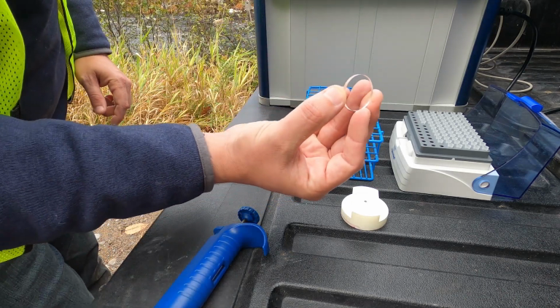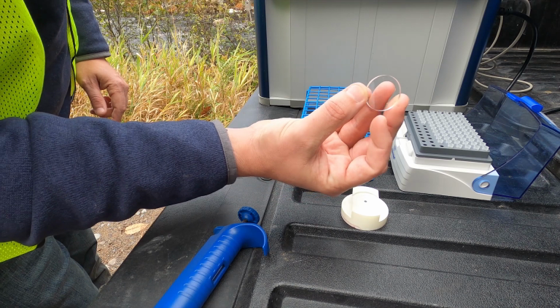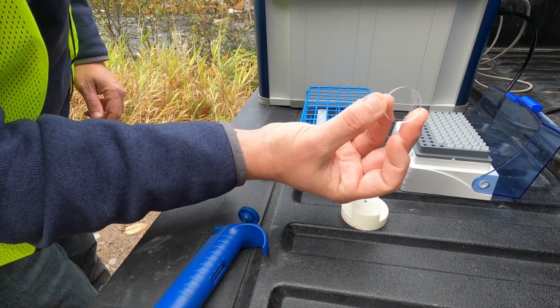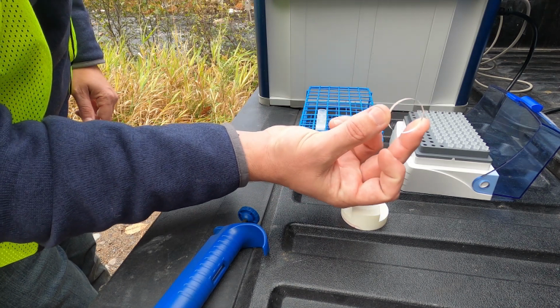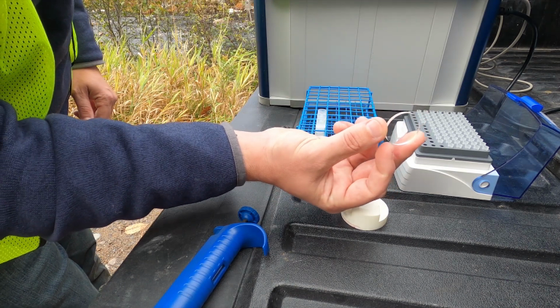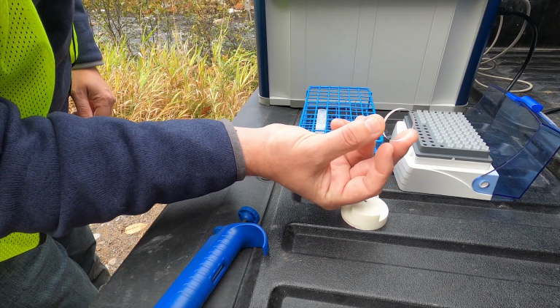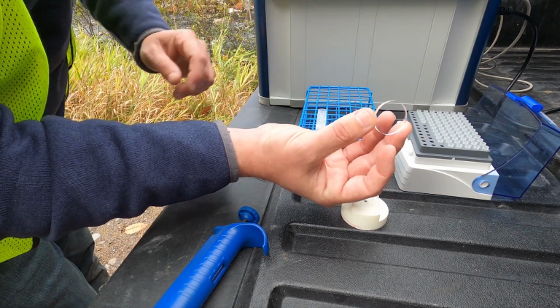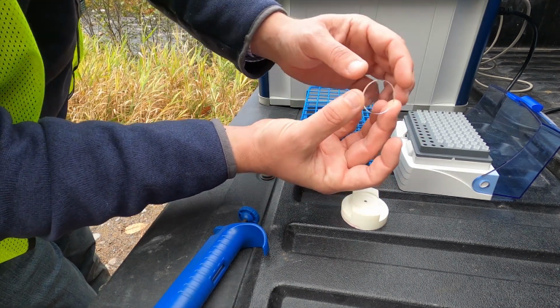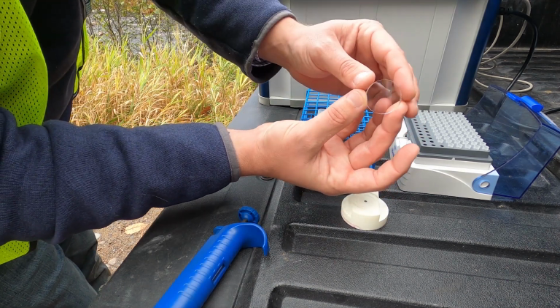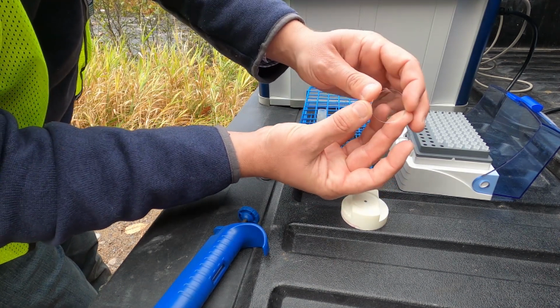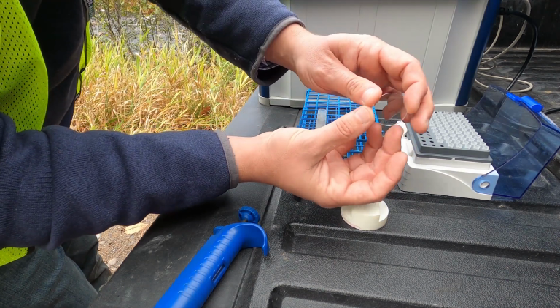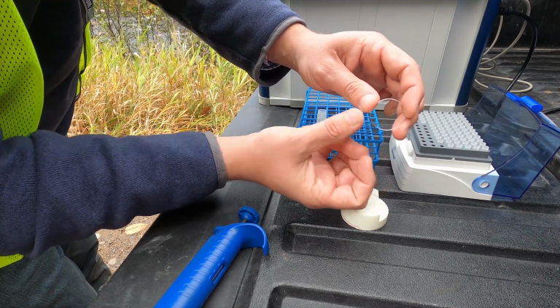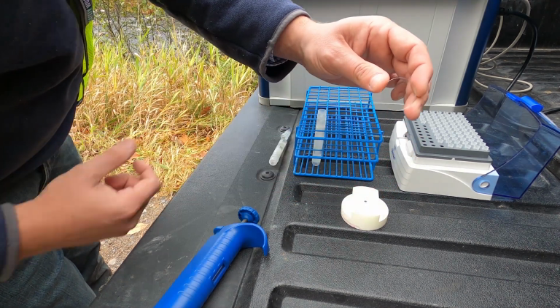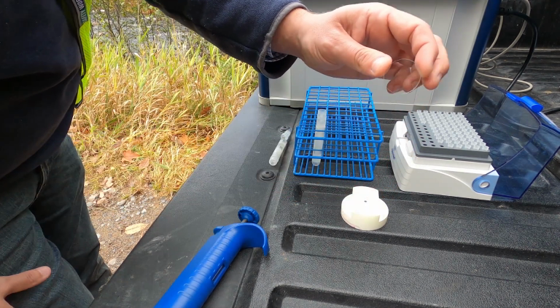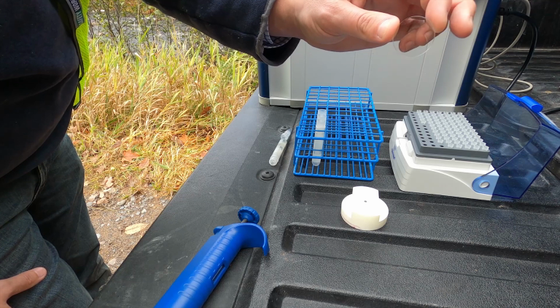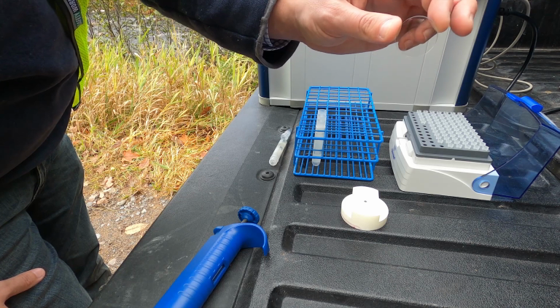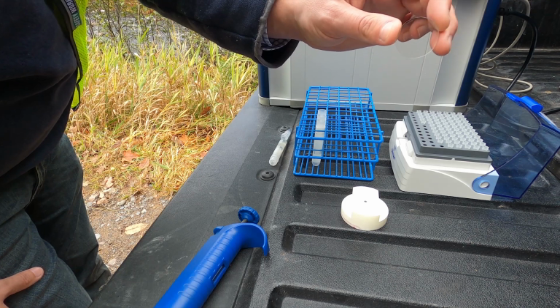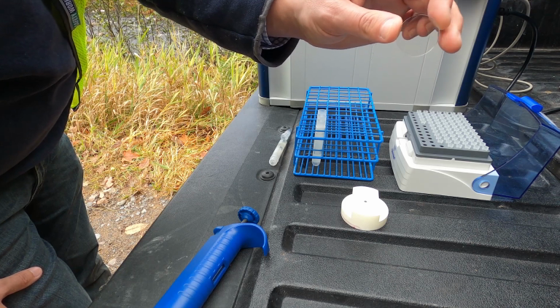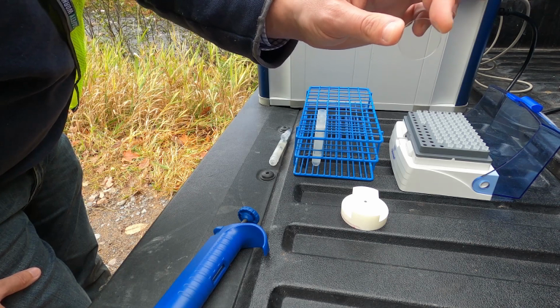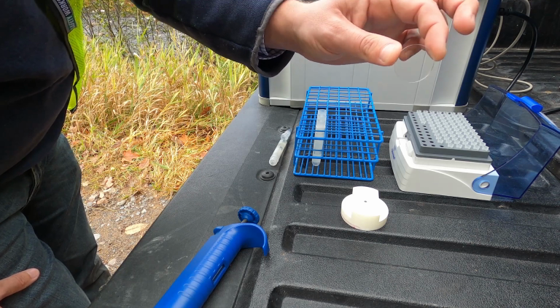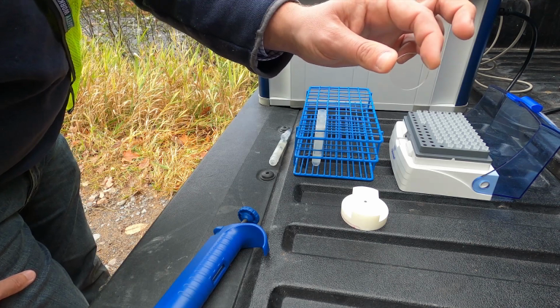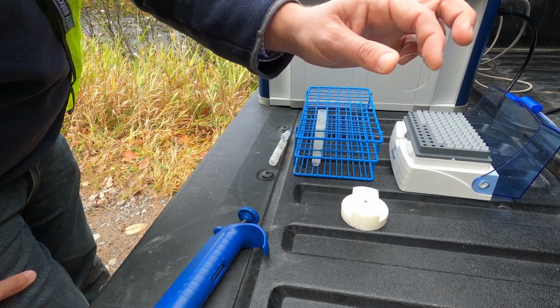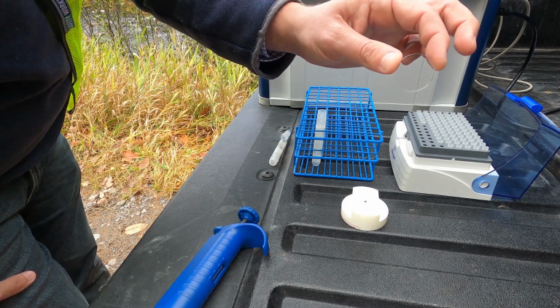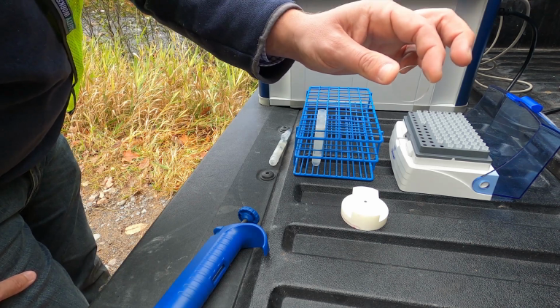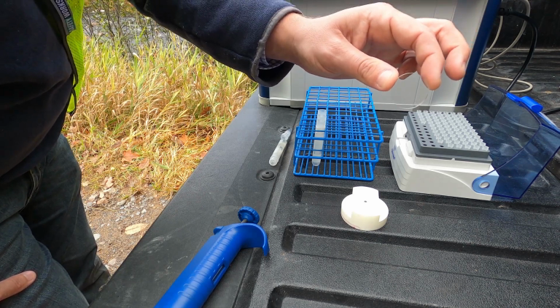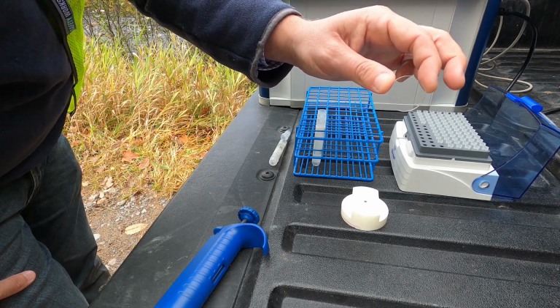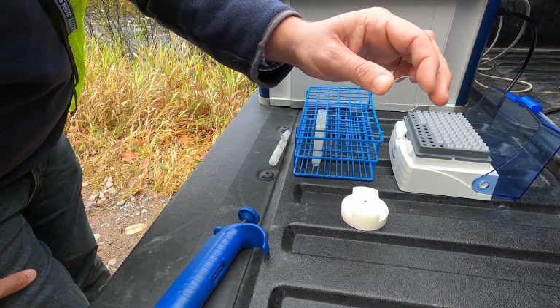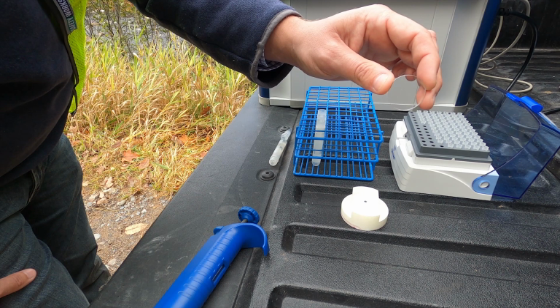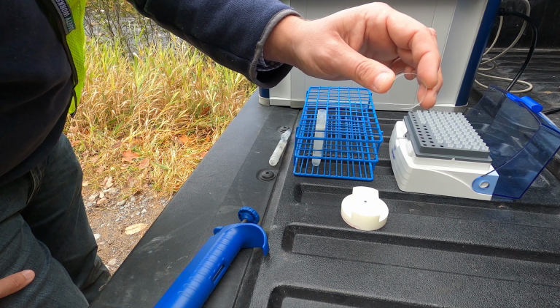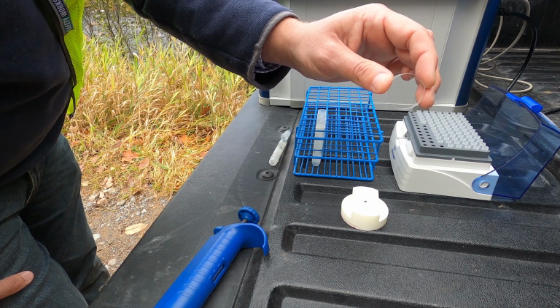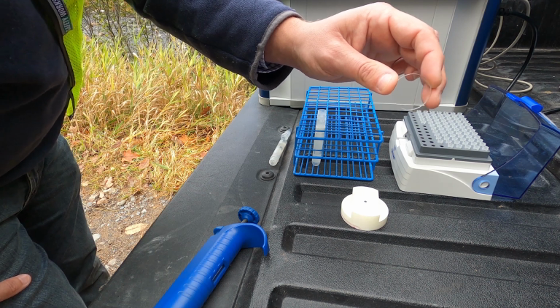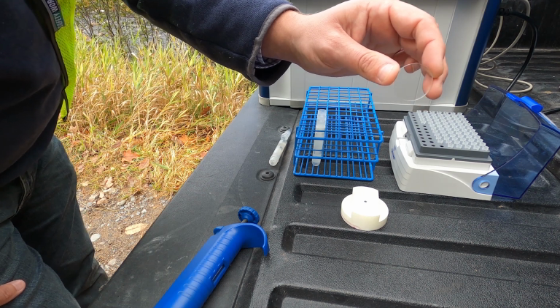Here we see a dried sample on that disc. In essence, it's very difficult to see any sample or residue, as it has dried as a thin layer onto that disc.